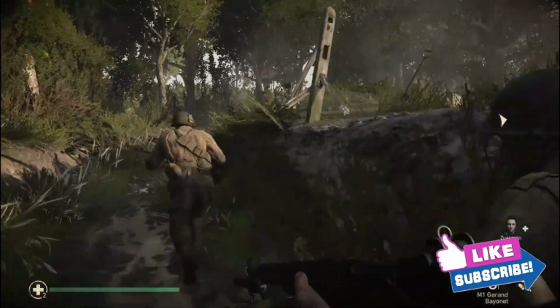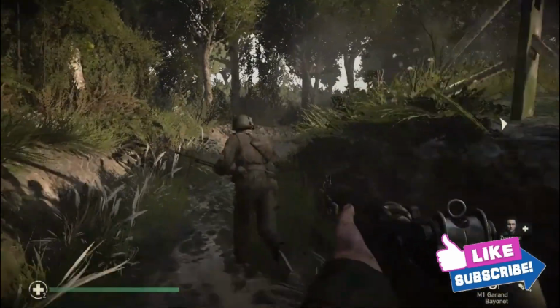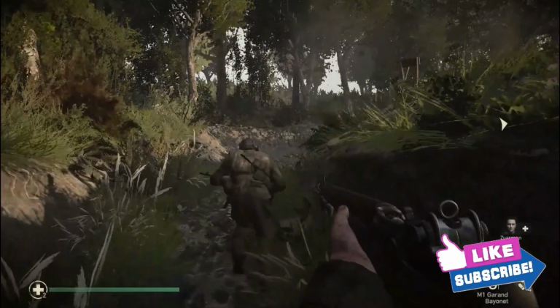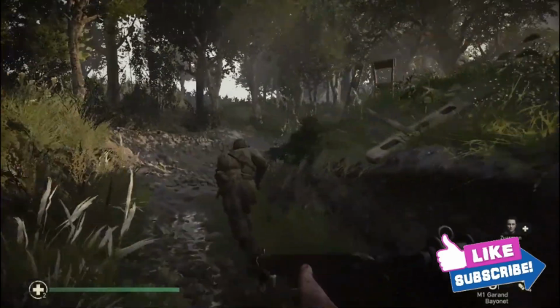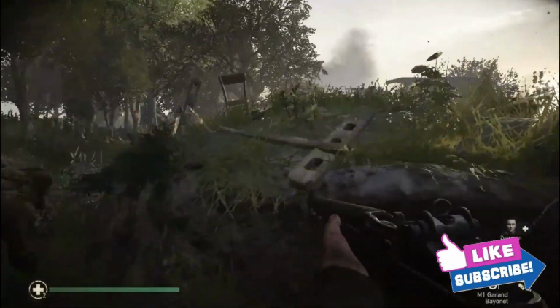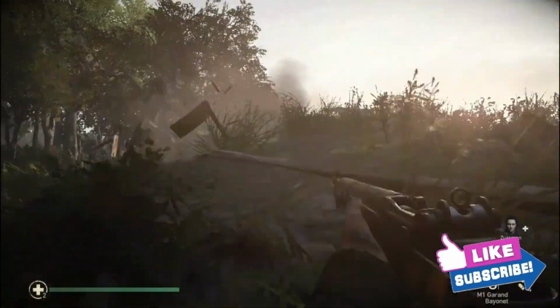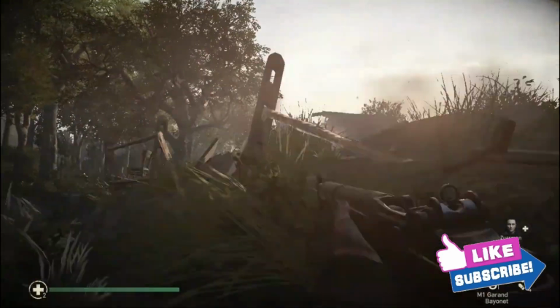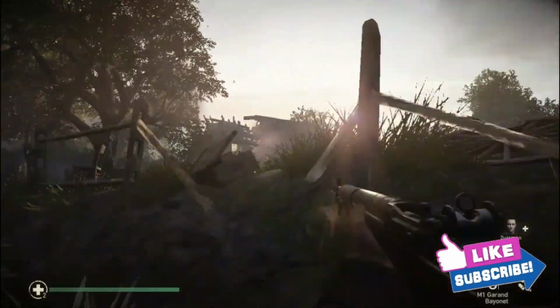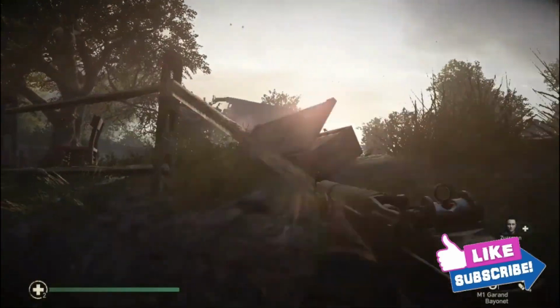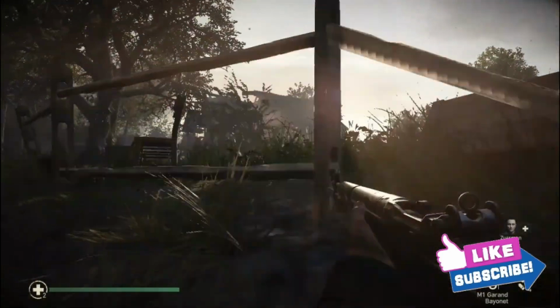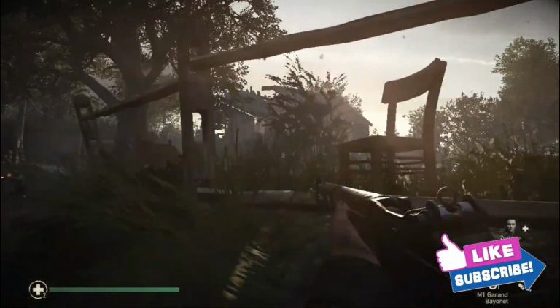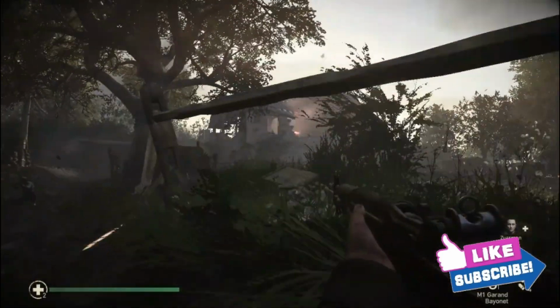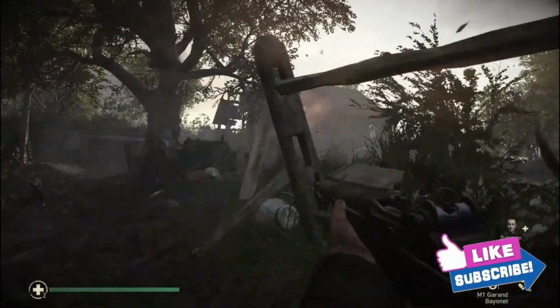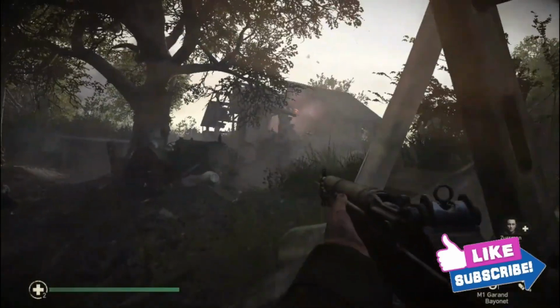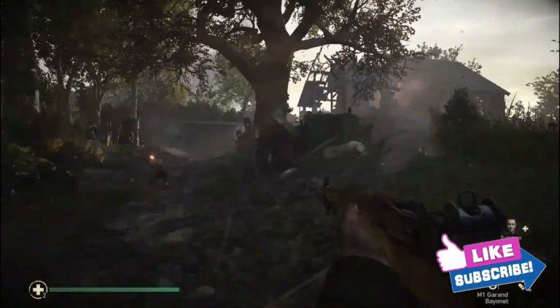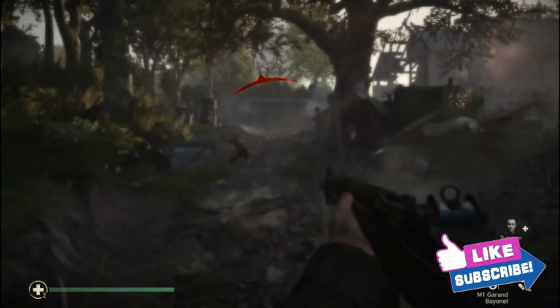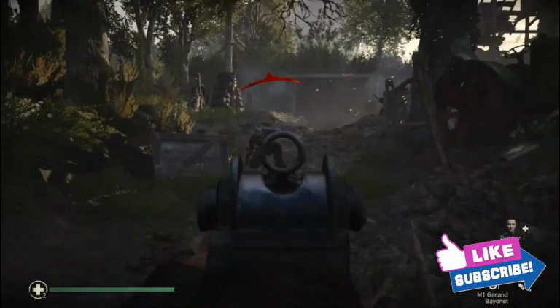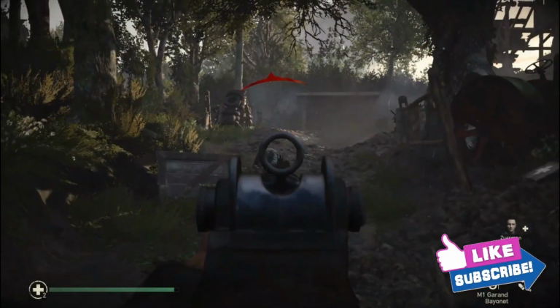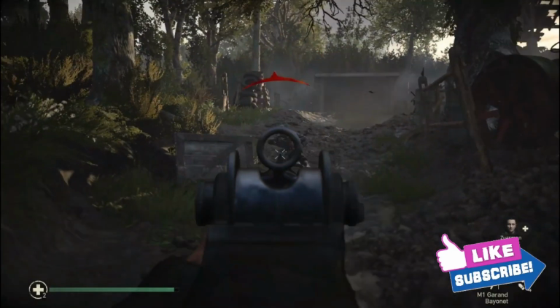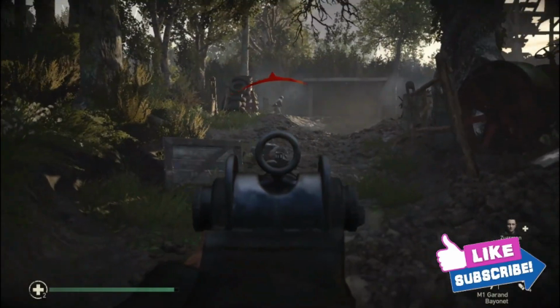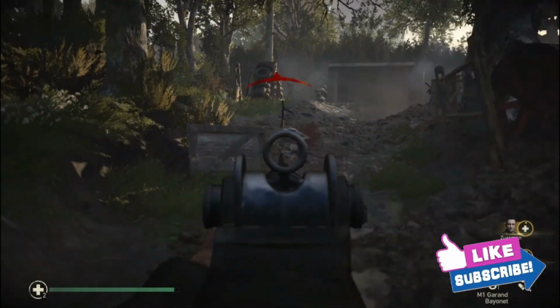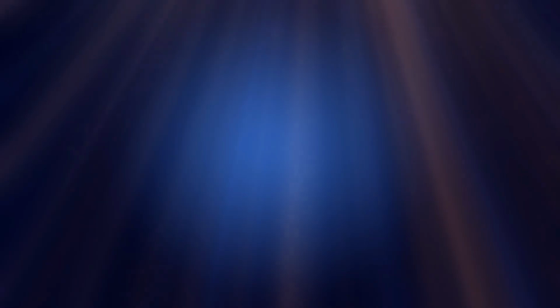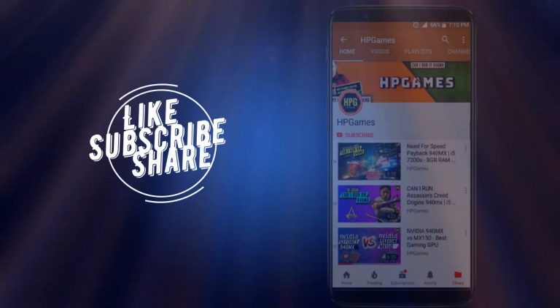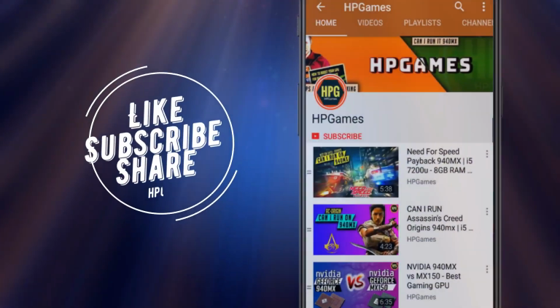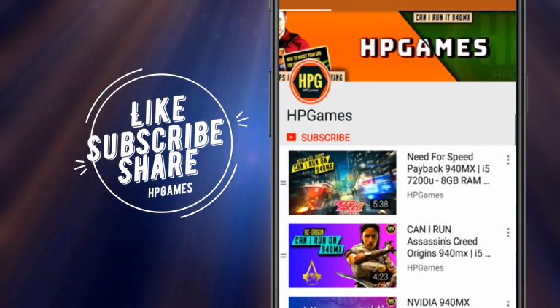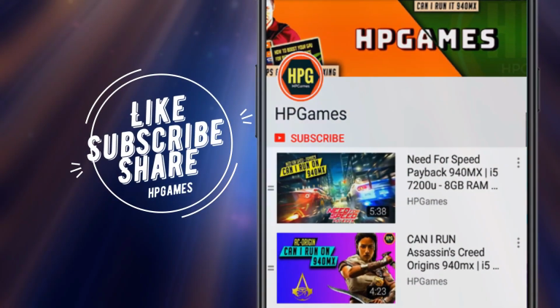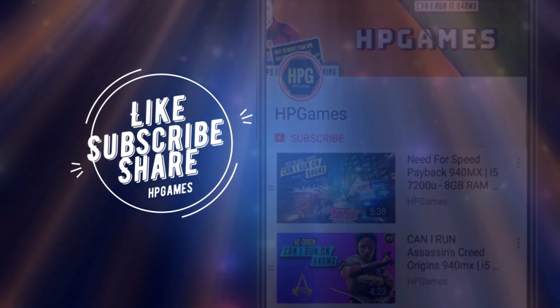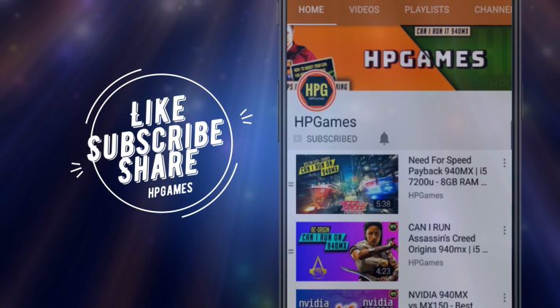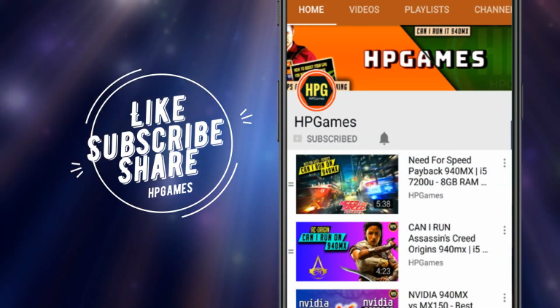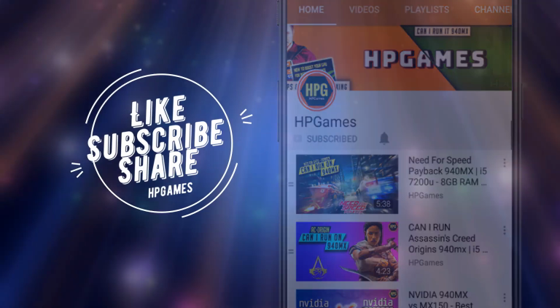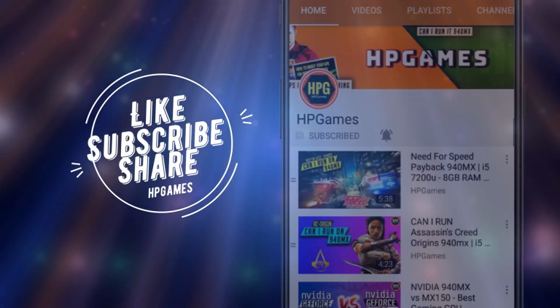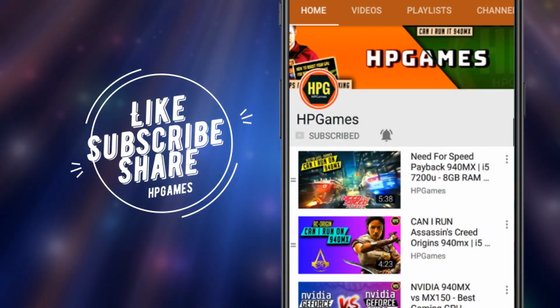In this video, we will be discussing about the same. Before we start, I would recommend you to share this video with all of your friends who are planning to buy a new laptop for gaming, and do subscribe for more videos like this one.